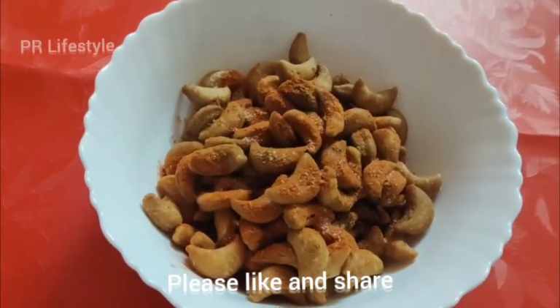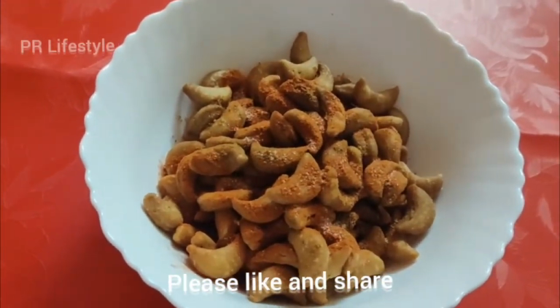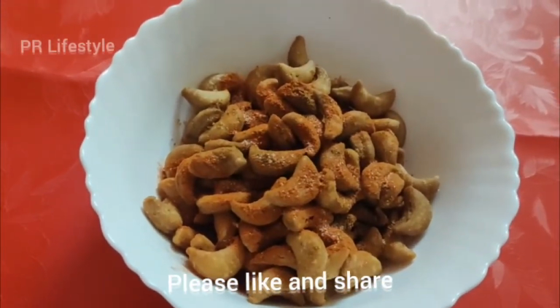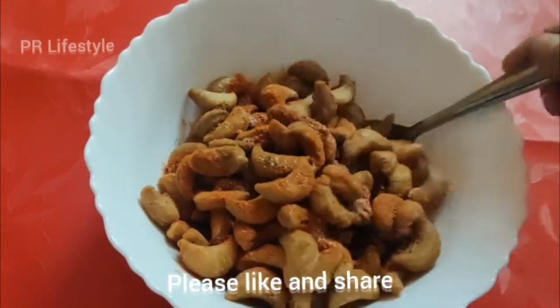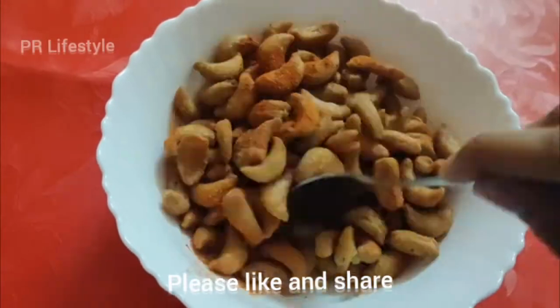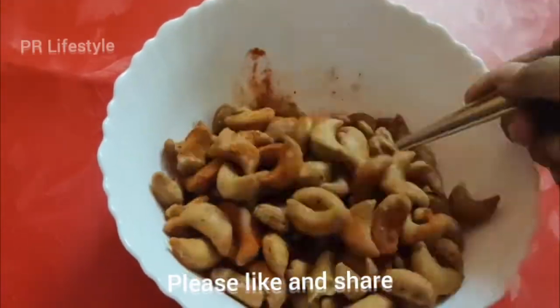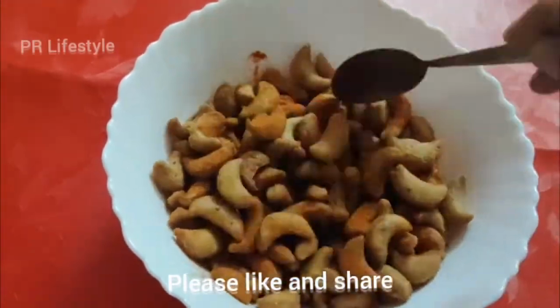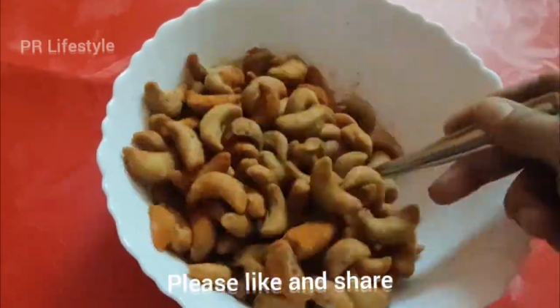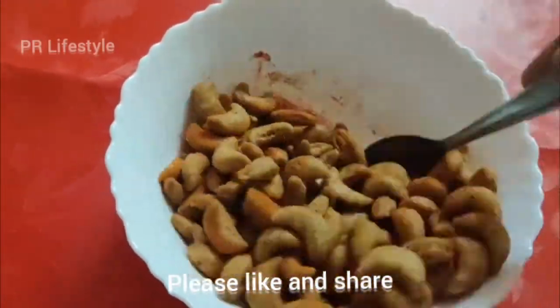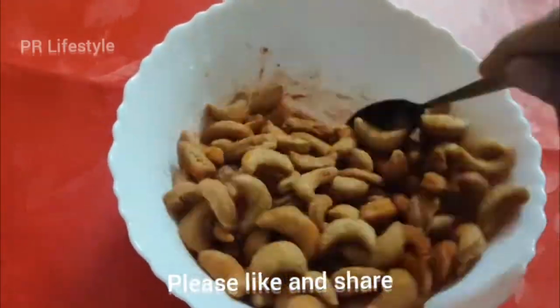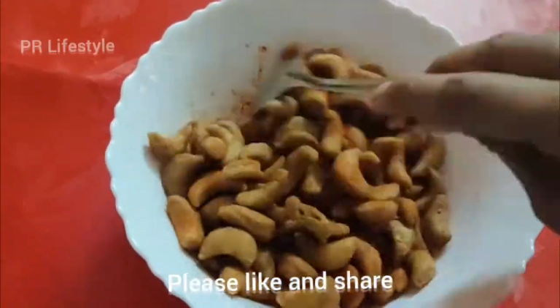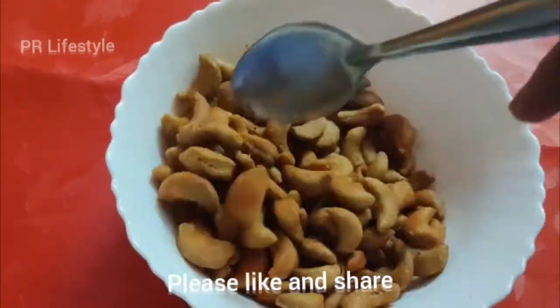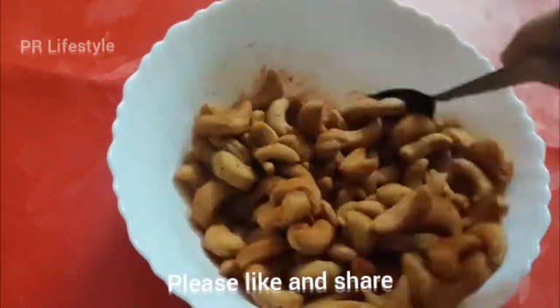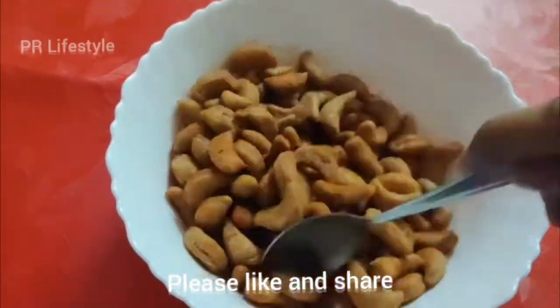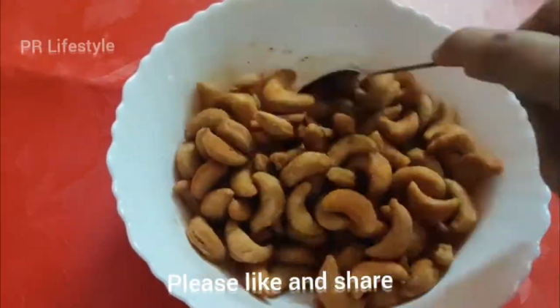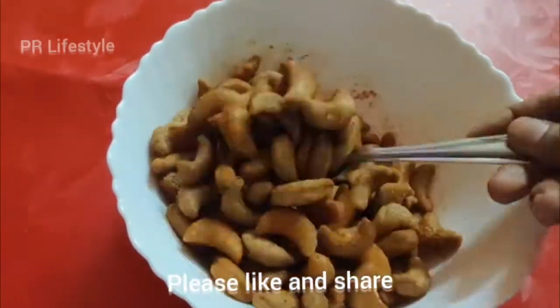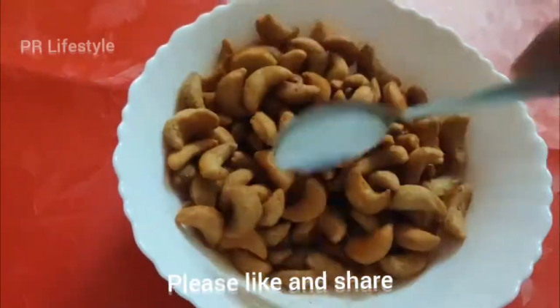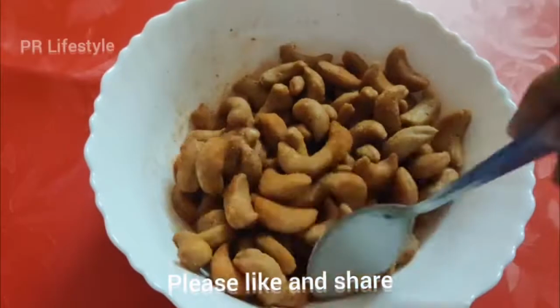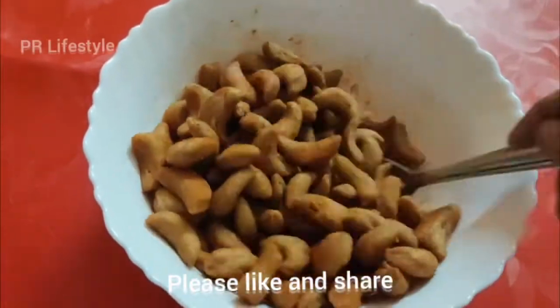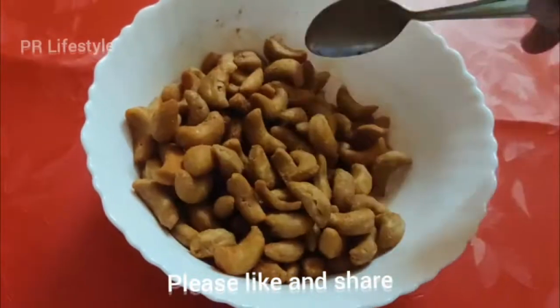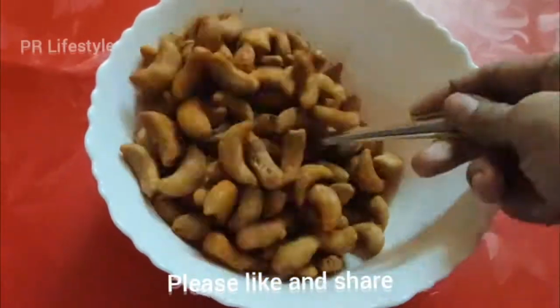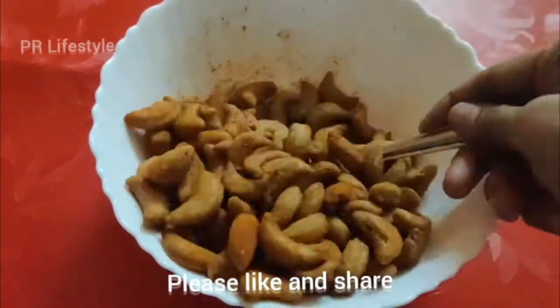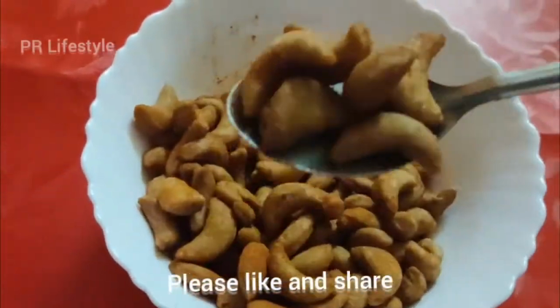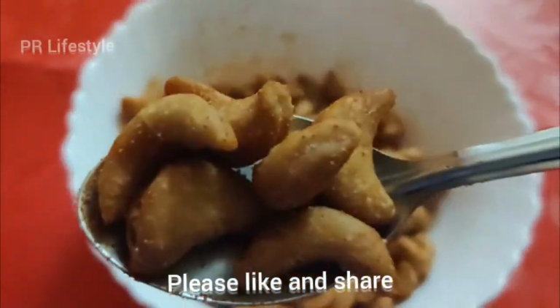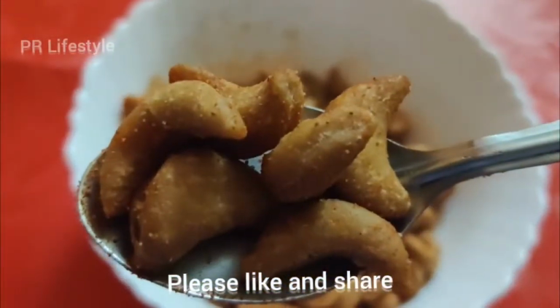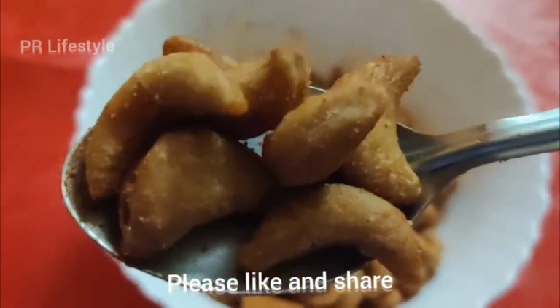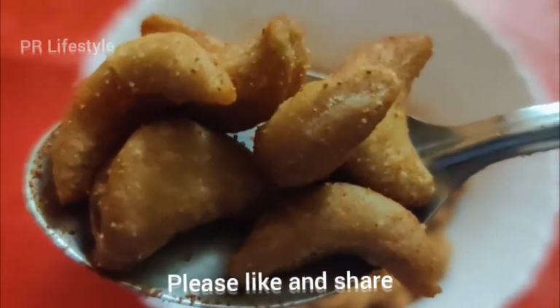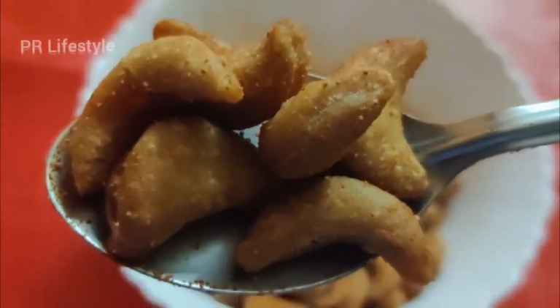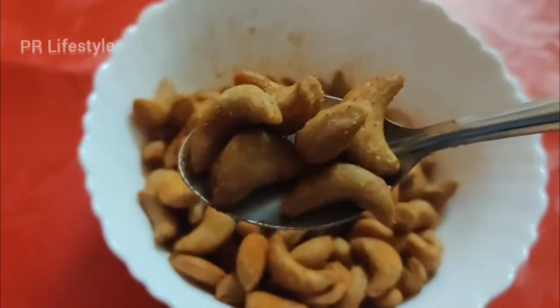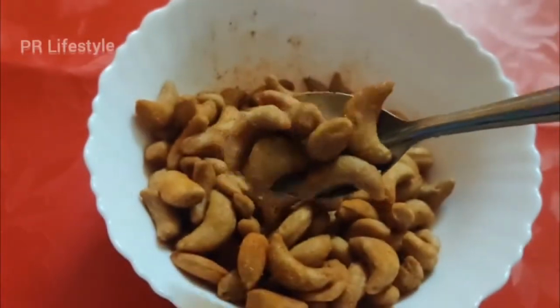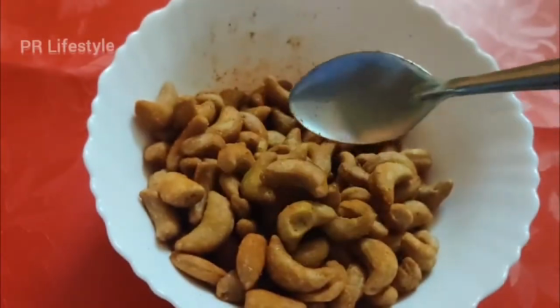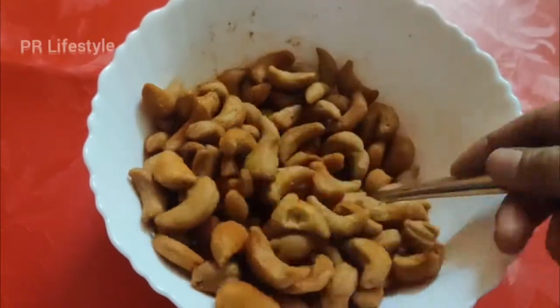Friends, today we have 3 biscuits. Let's take a look at our preparation and ingredients.